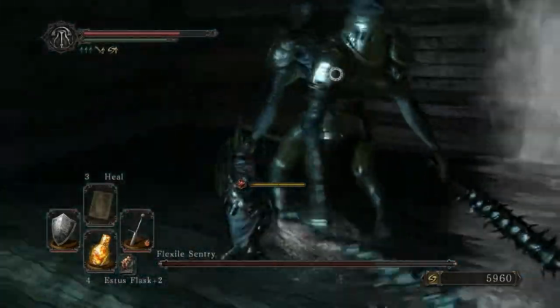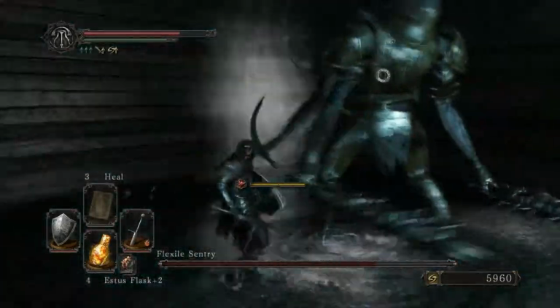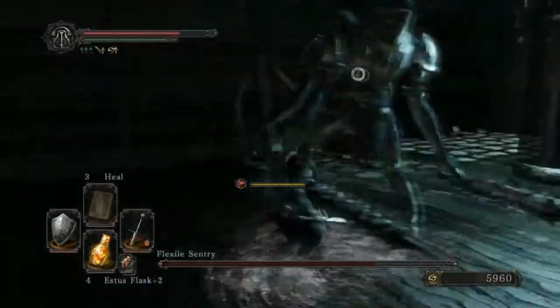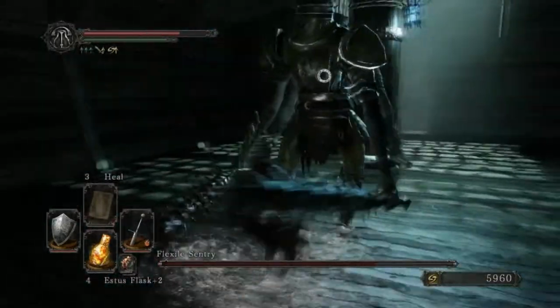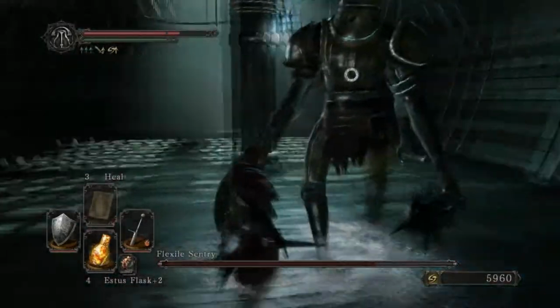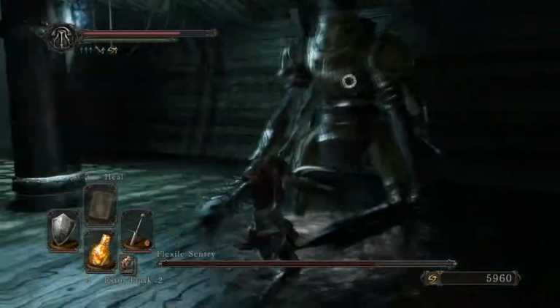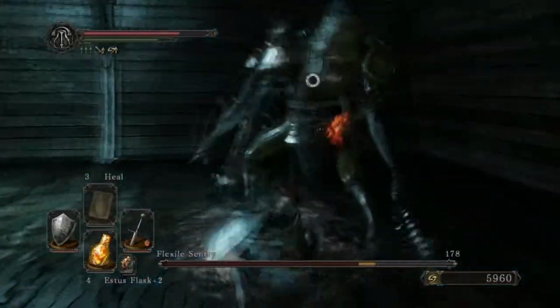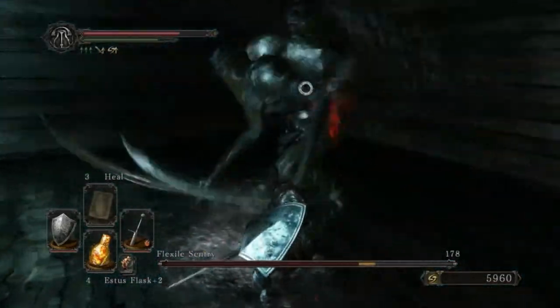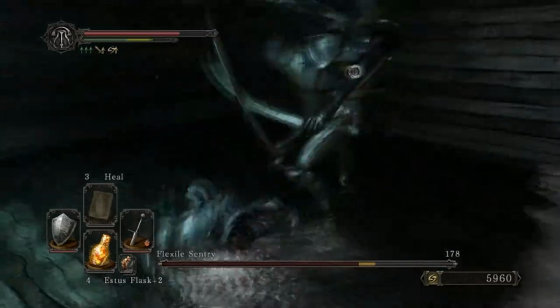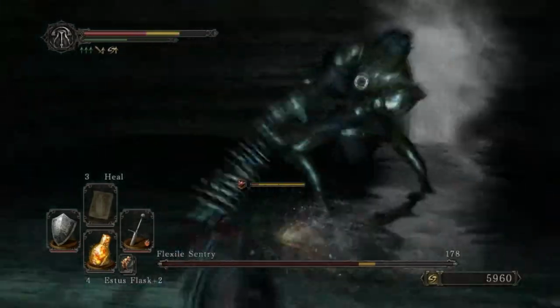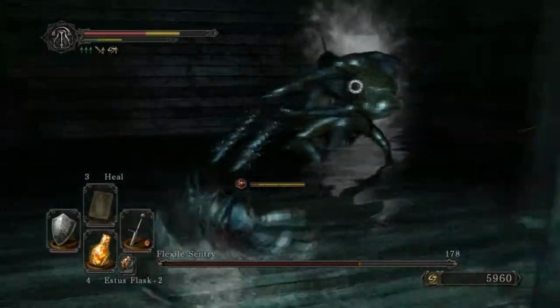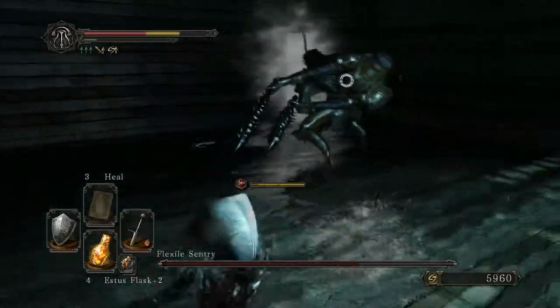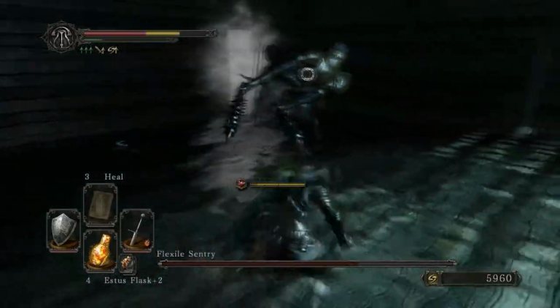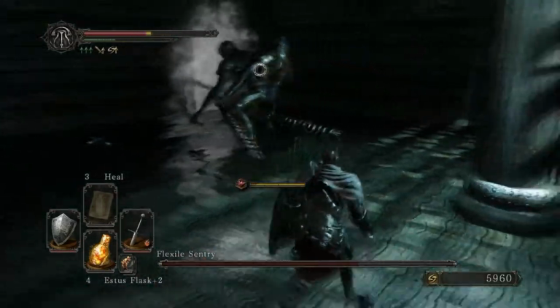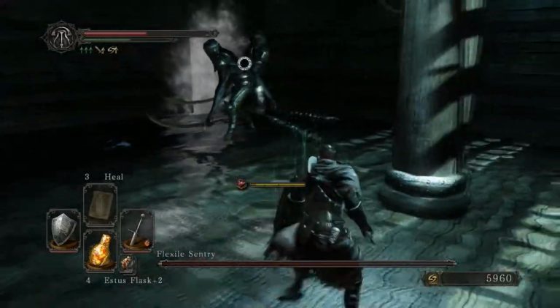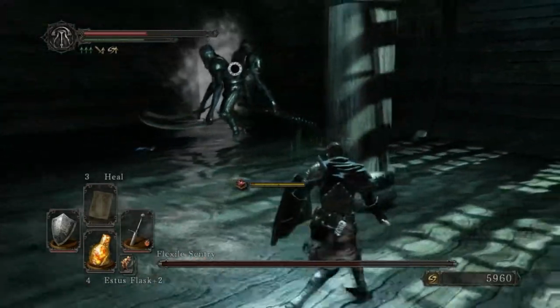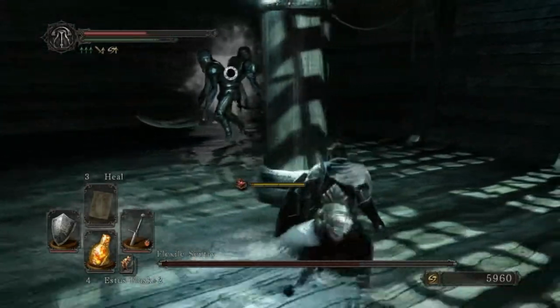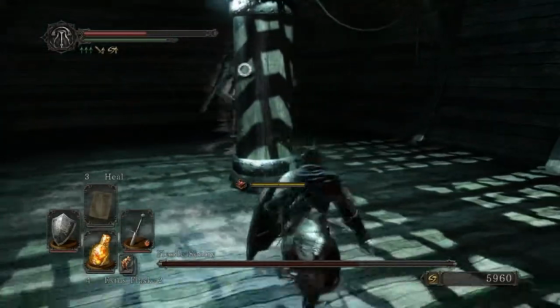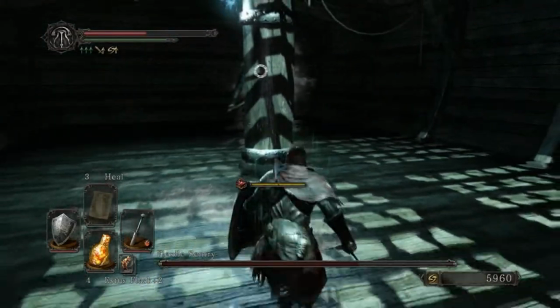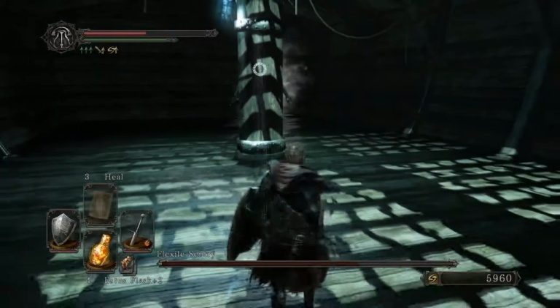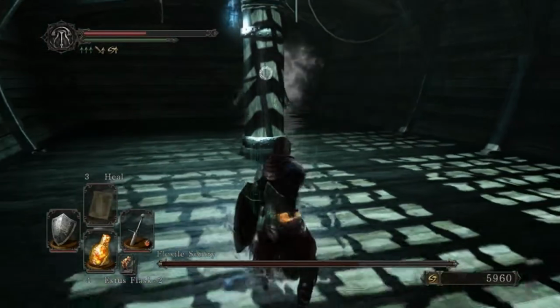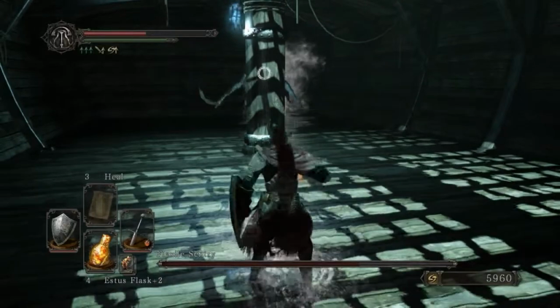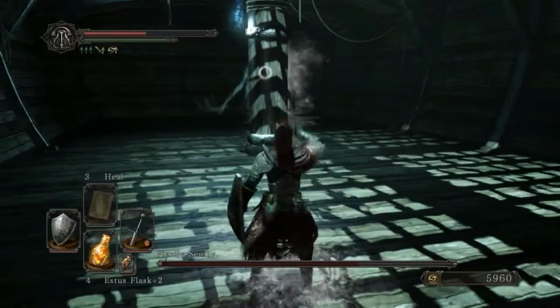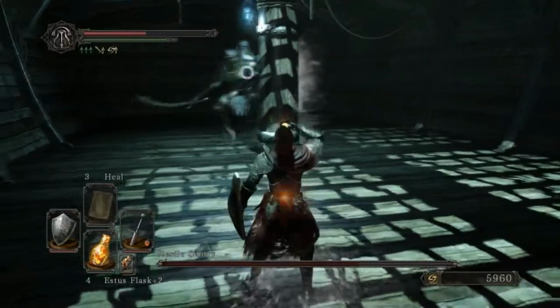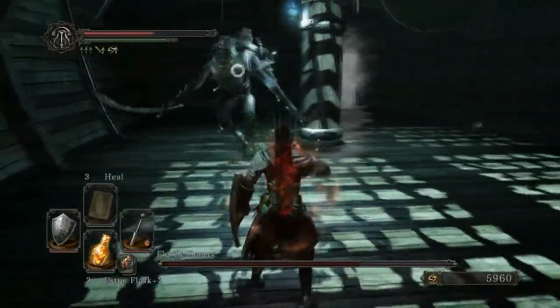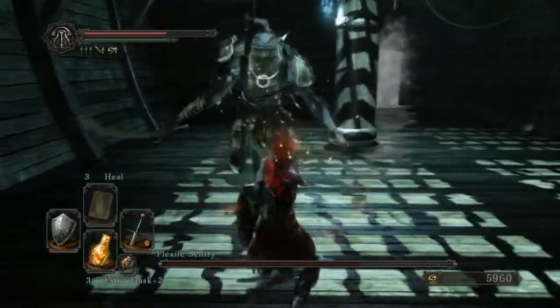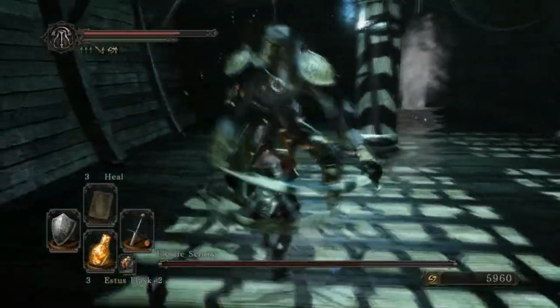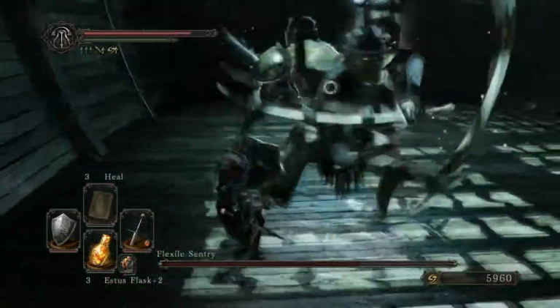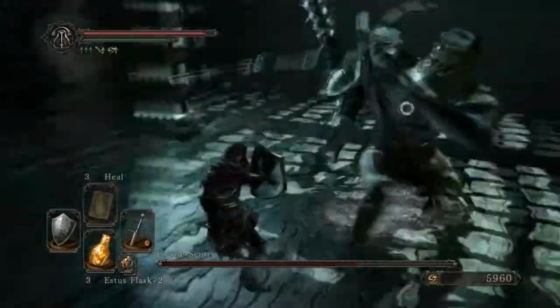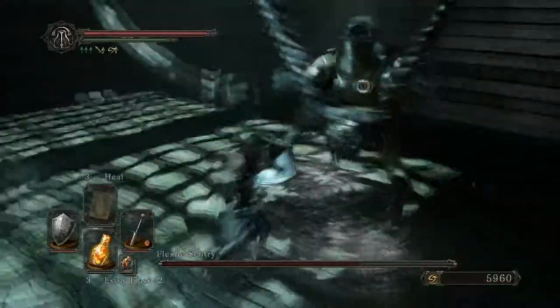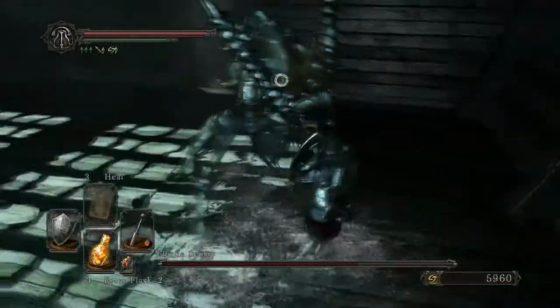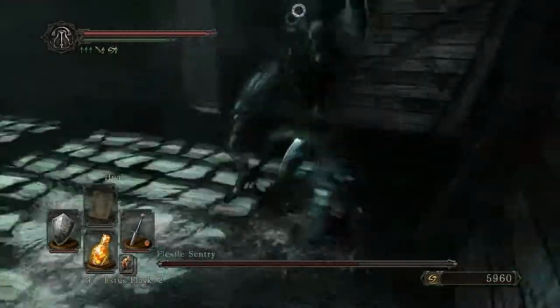If you get some distance on this guy, he can leap at you. If you do not get hit by that leap, that's a good time to counter his attacks. Go ahead and use this pillar so he can't just leap at you while you're trying to heal.